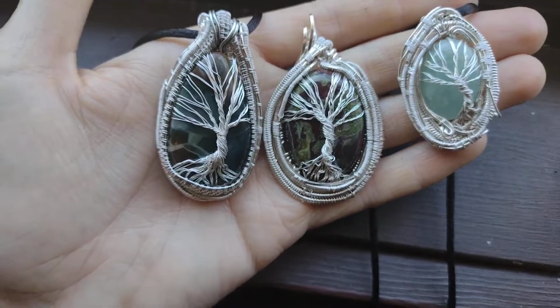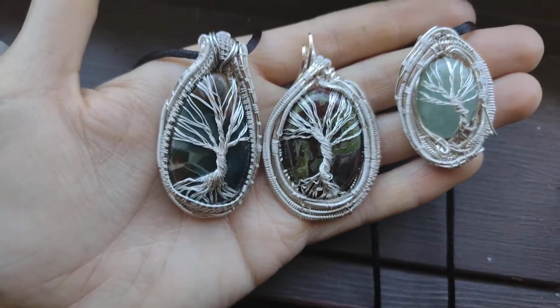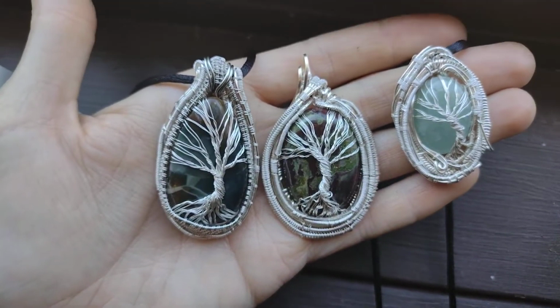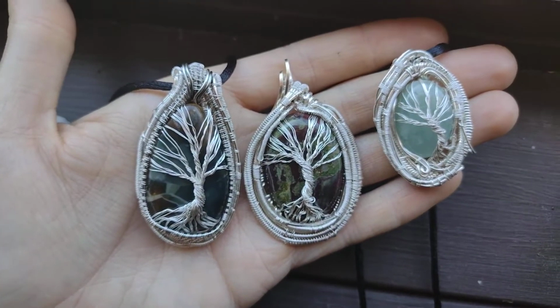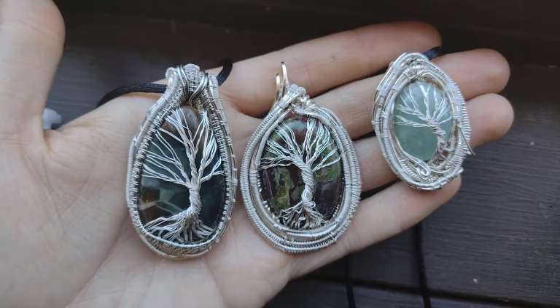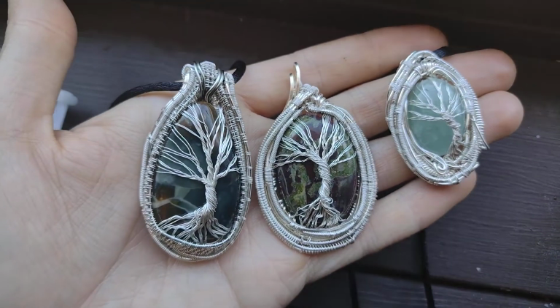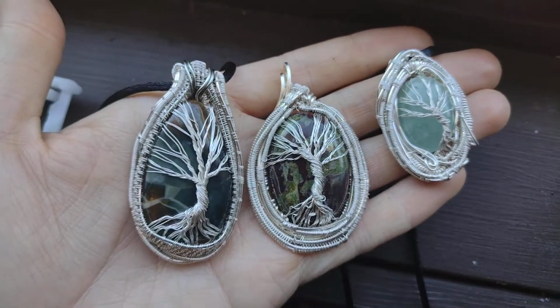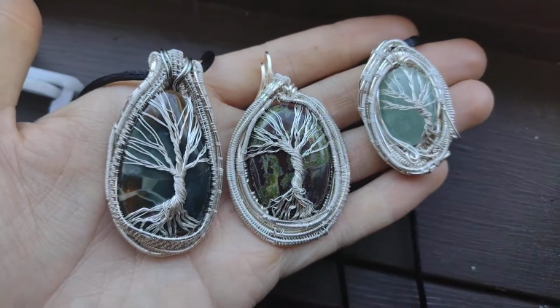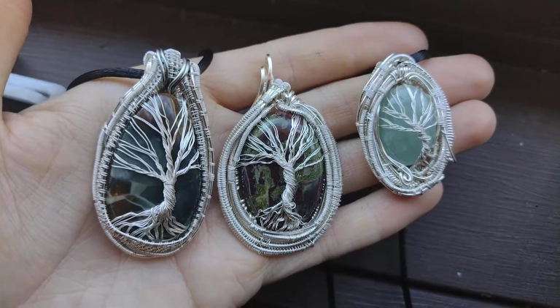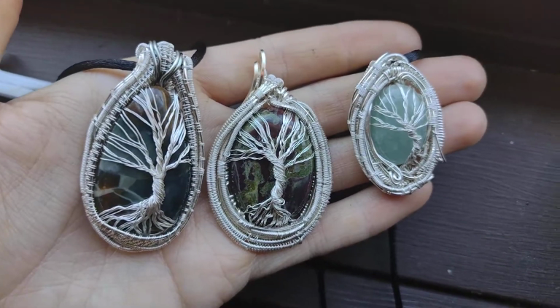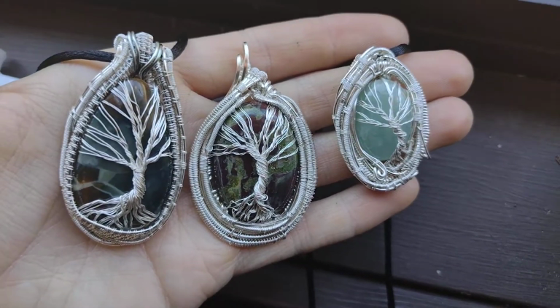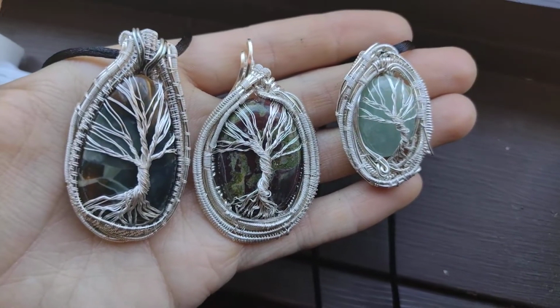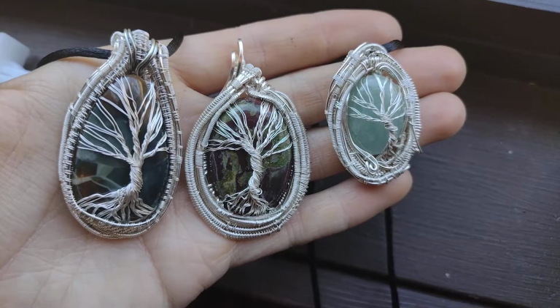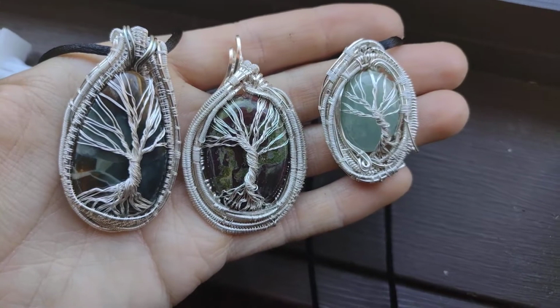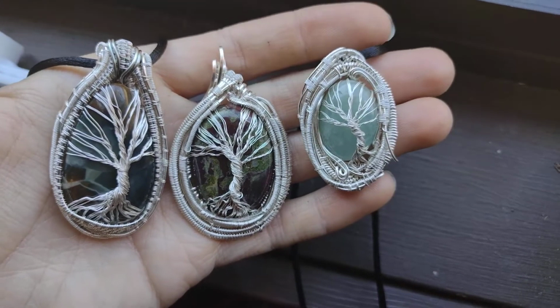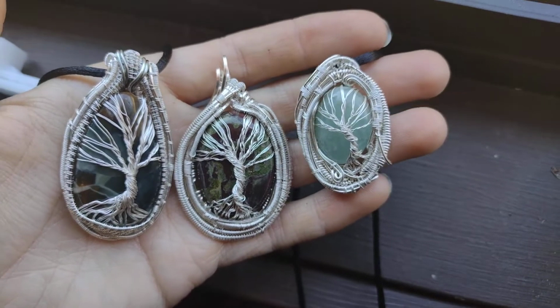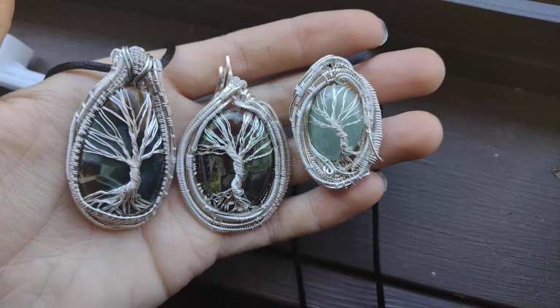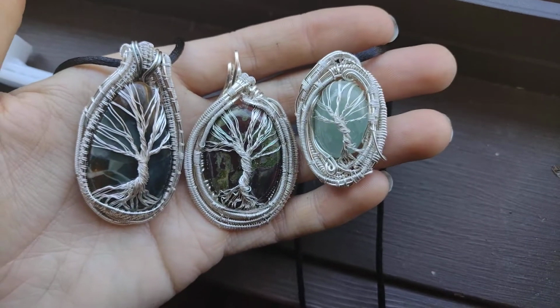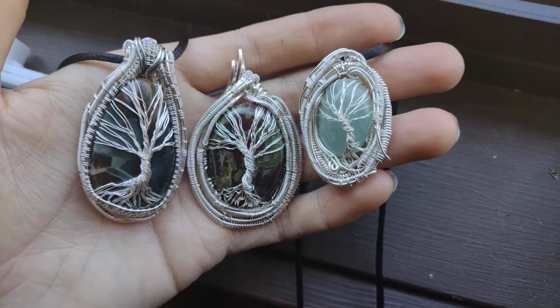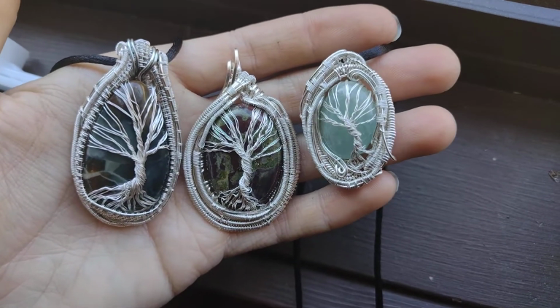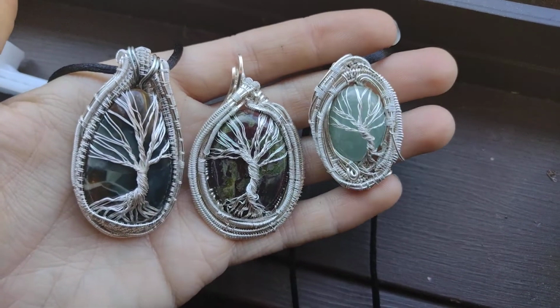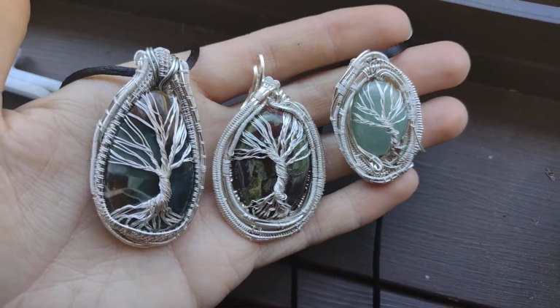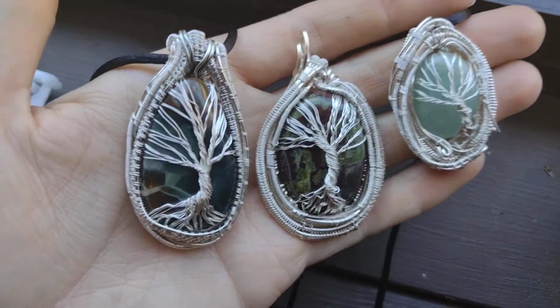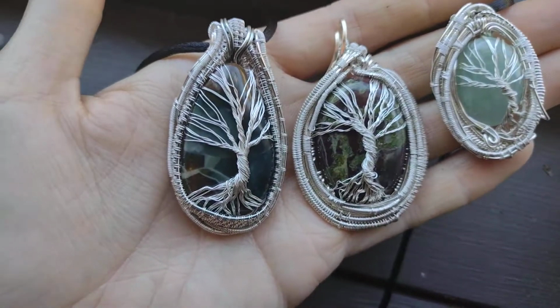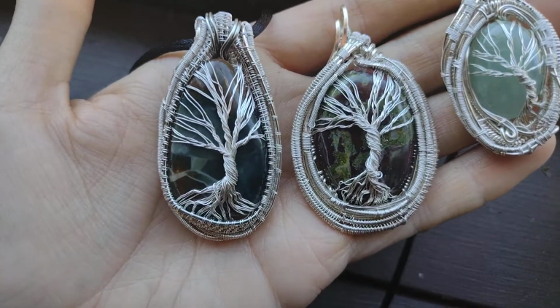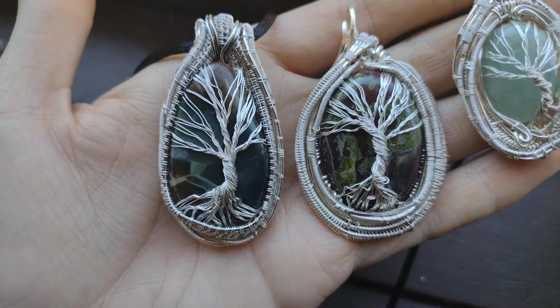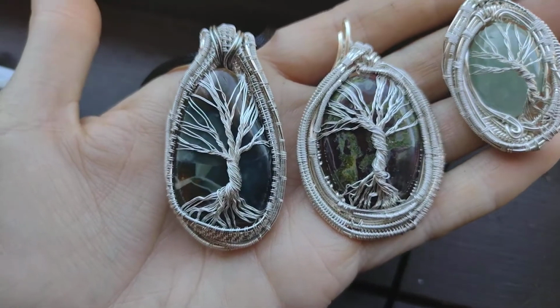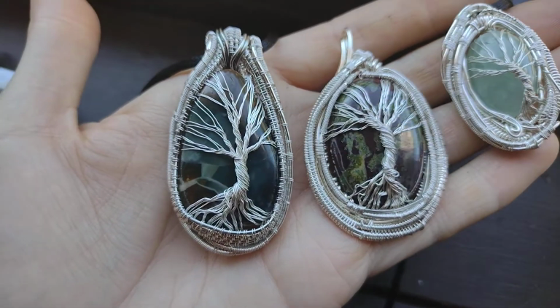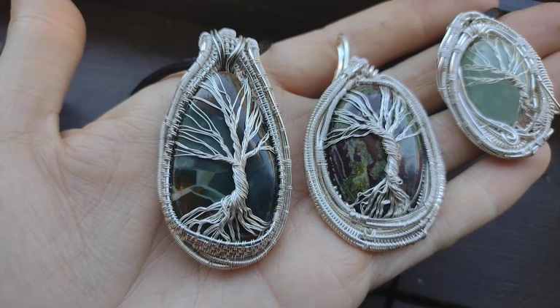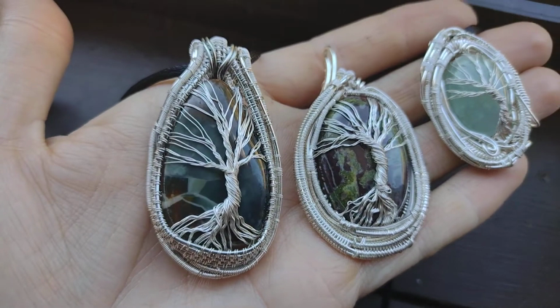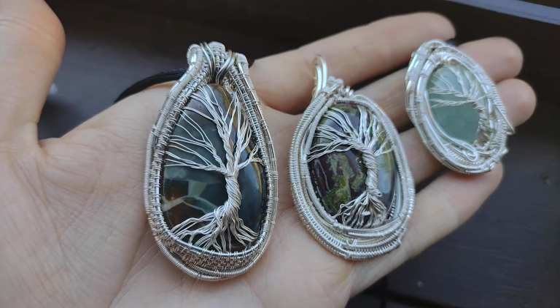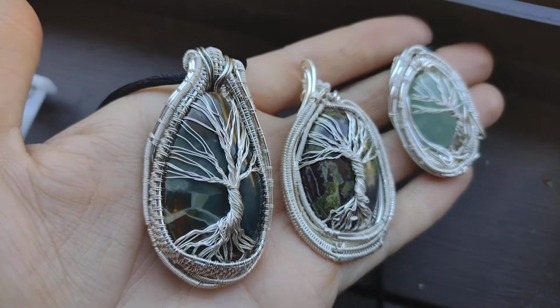These are three little trees that I've made recently. The middle is Kumbaba jasper, the right is aquamarine, and the left is Morrisonite jasper.